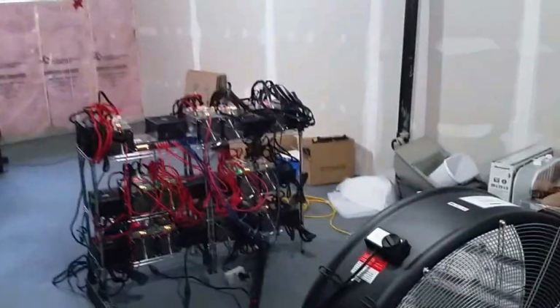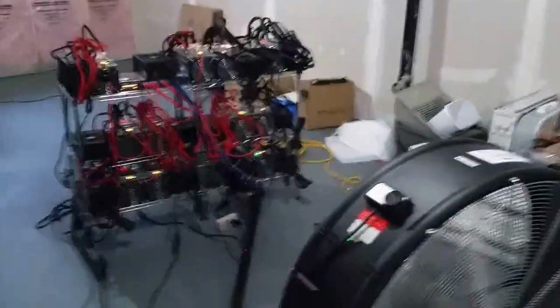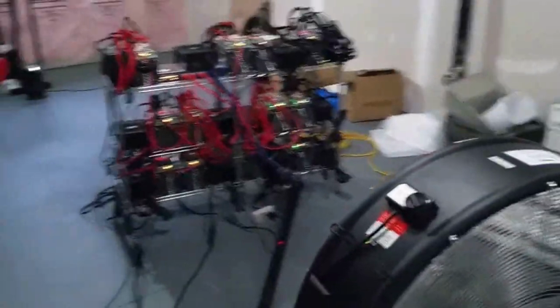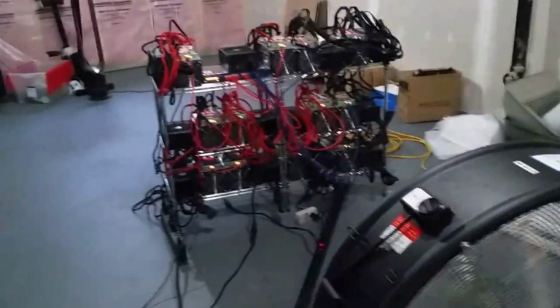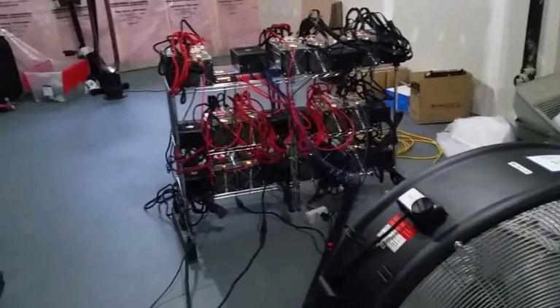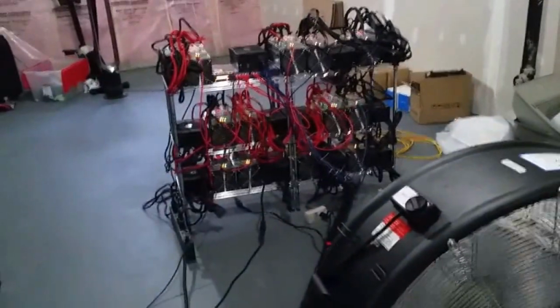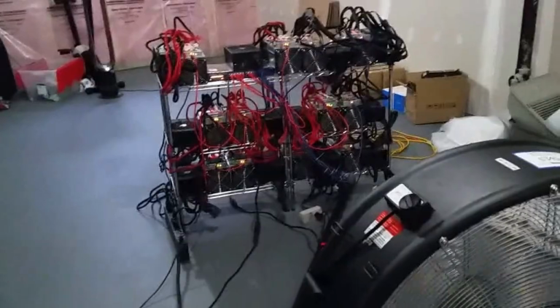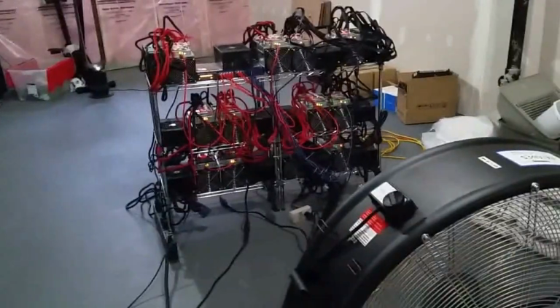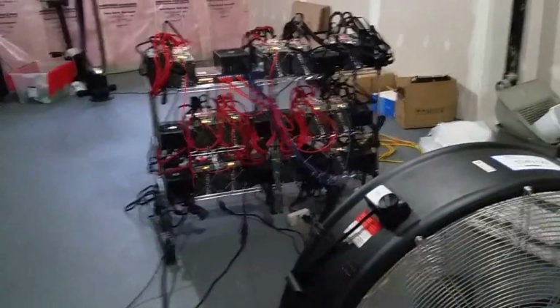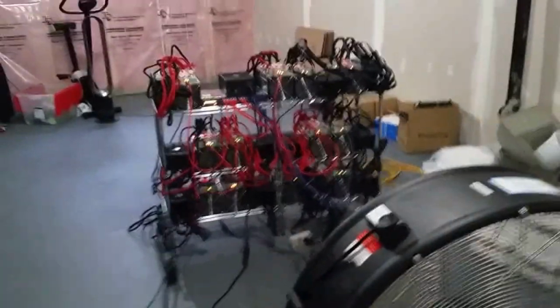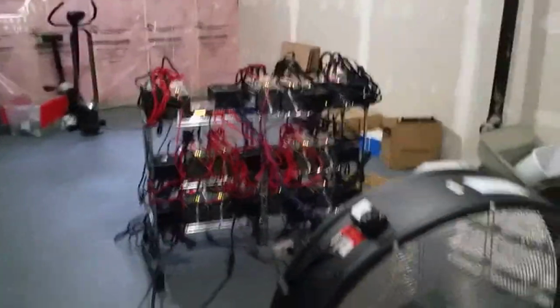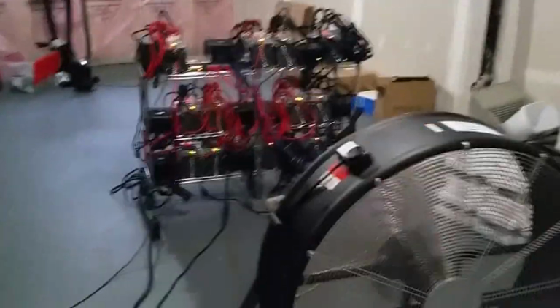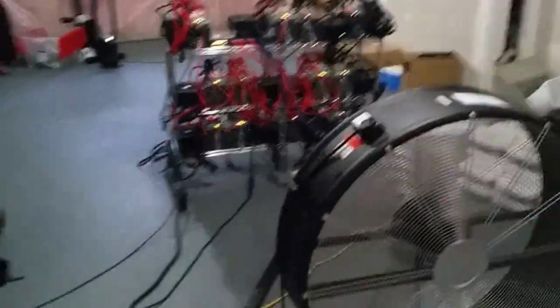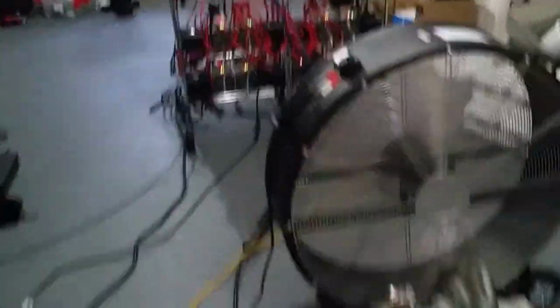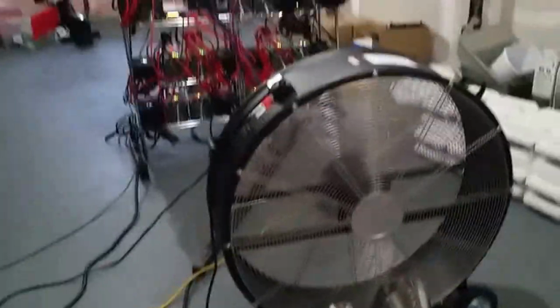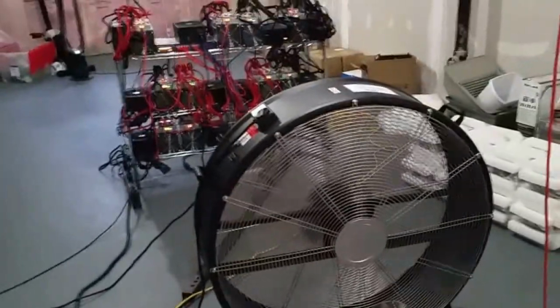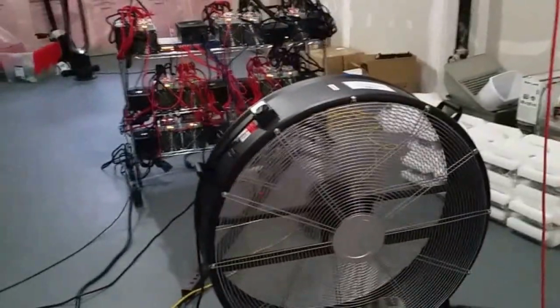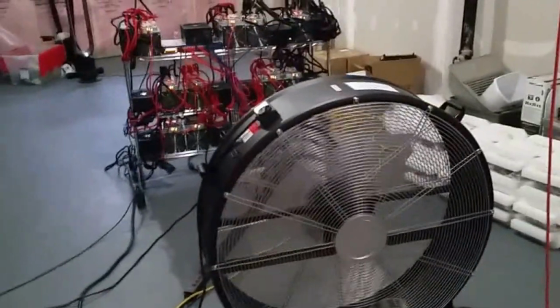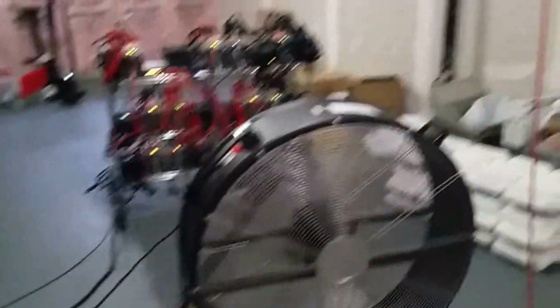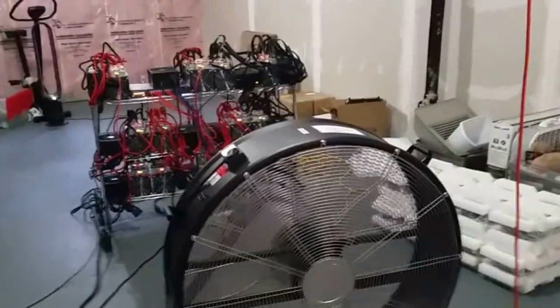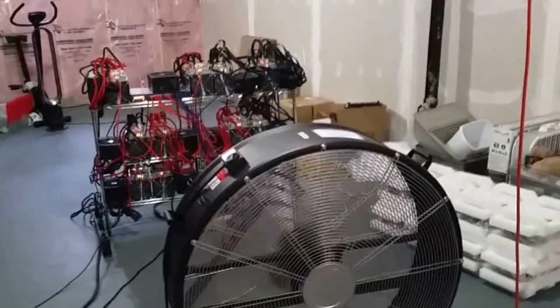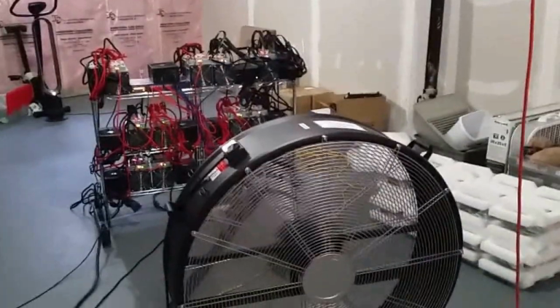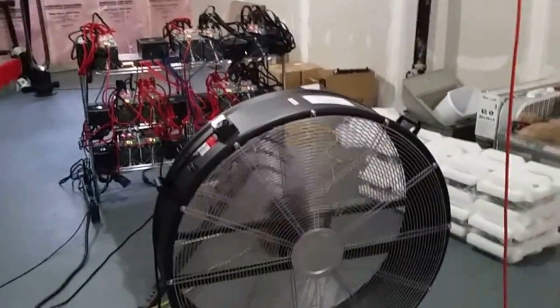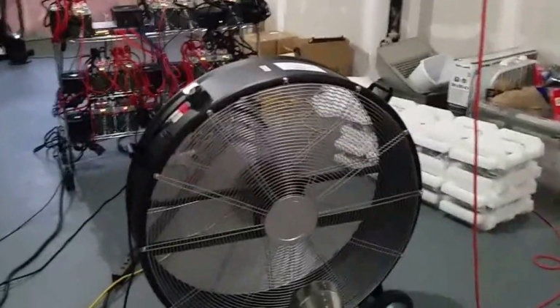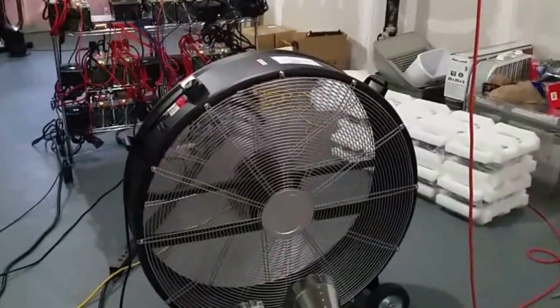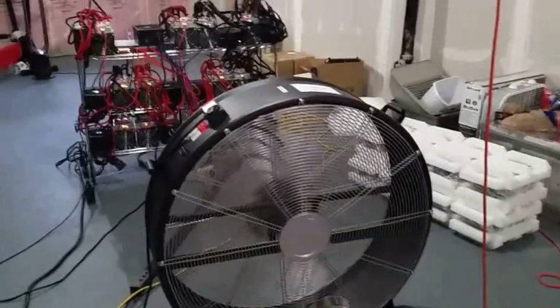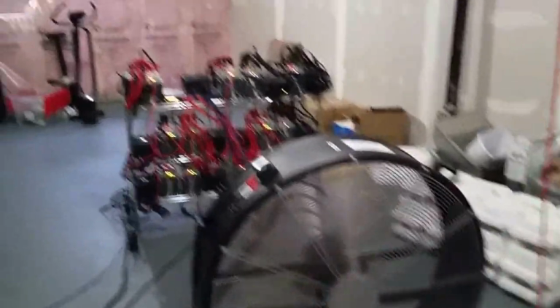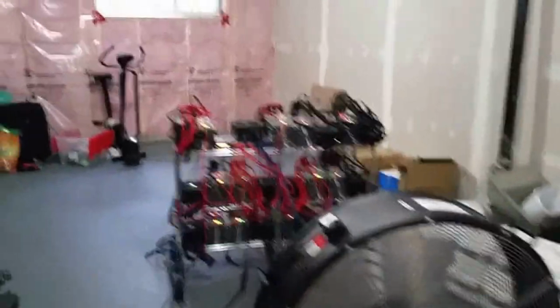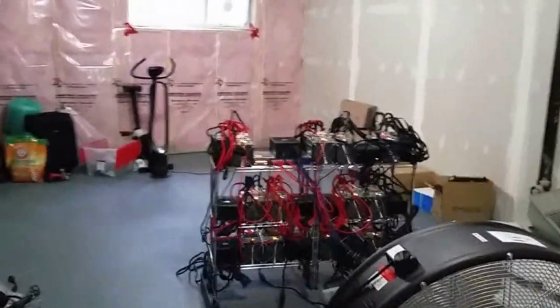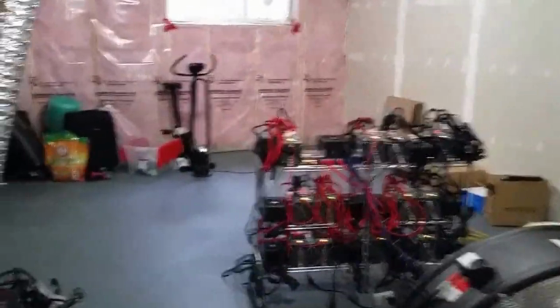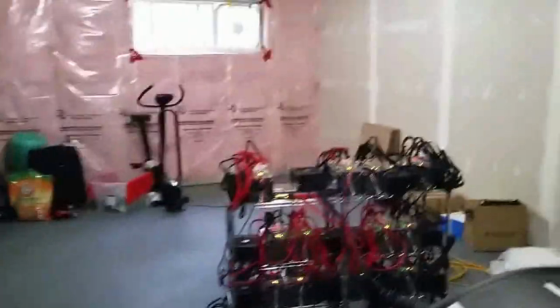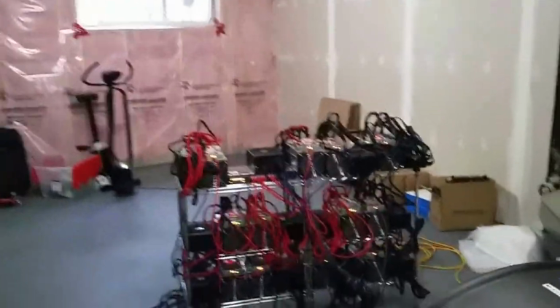I had to move everything around and get this big drum fan, which I'll be using in the lease — at least the warehouse.